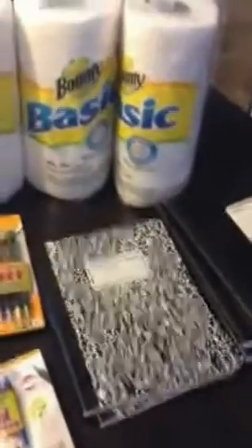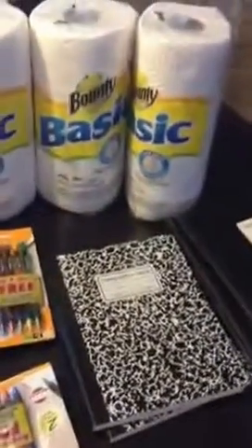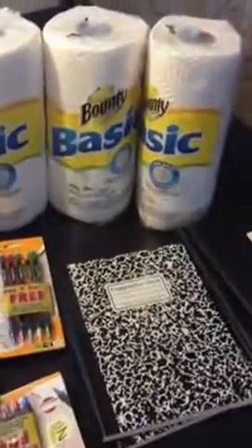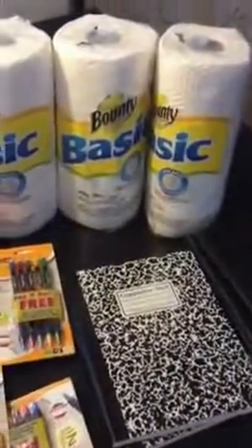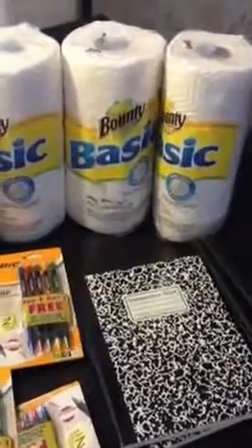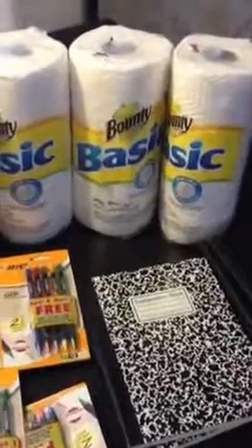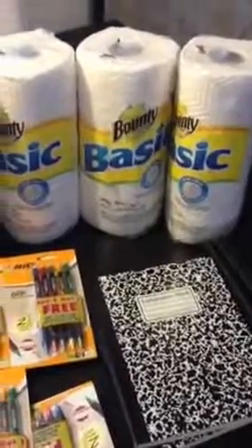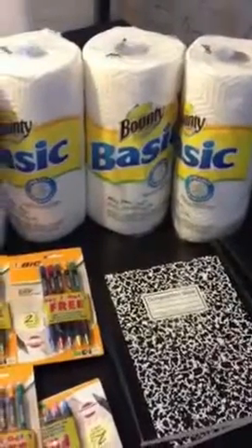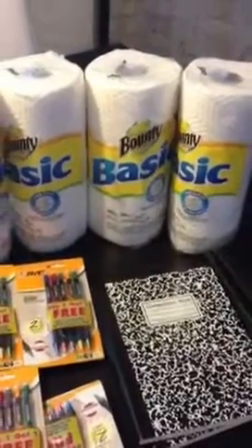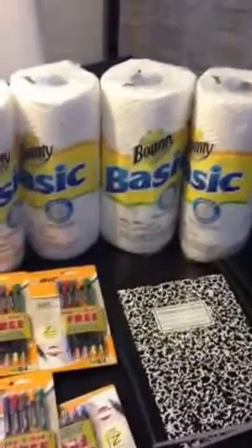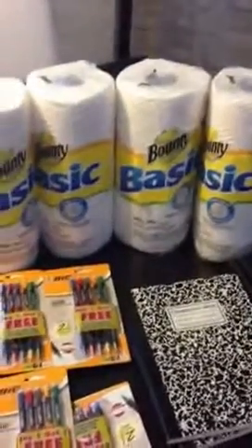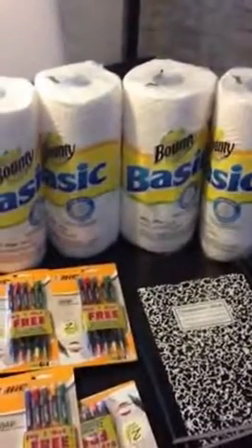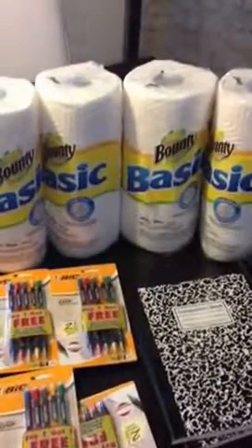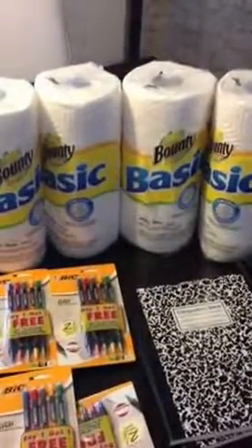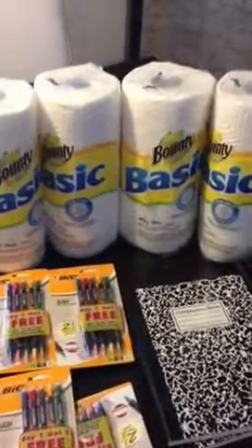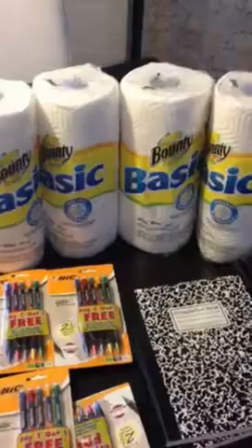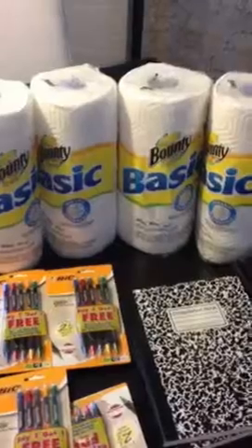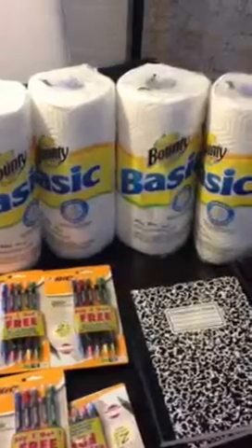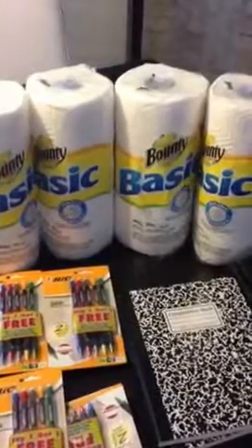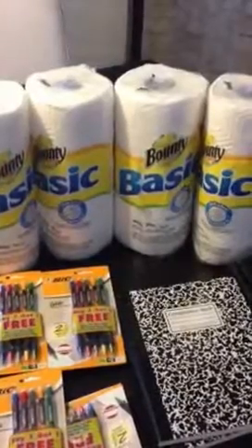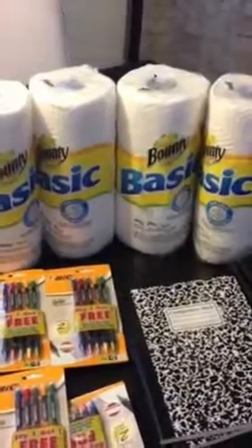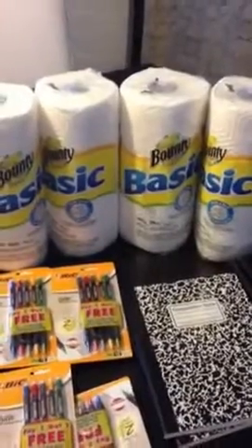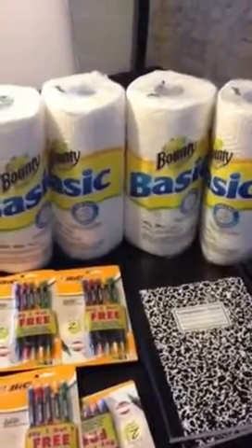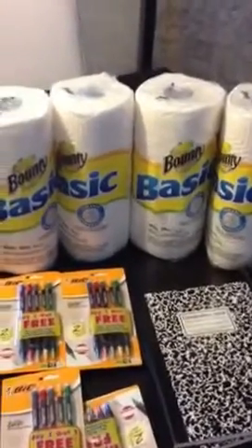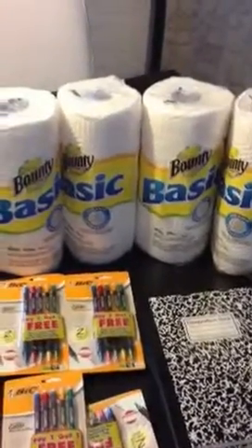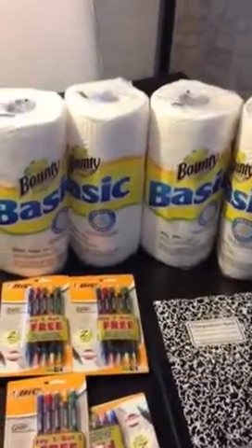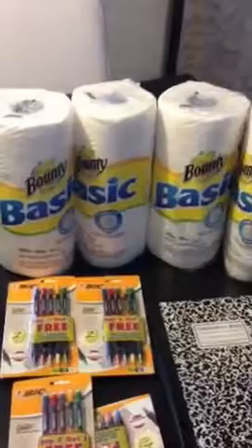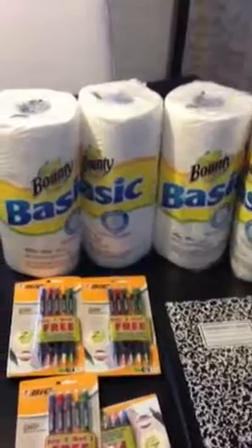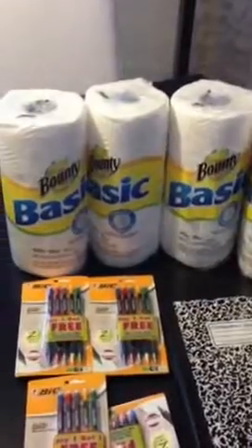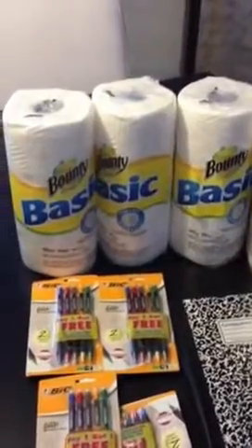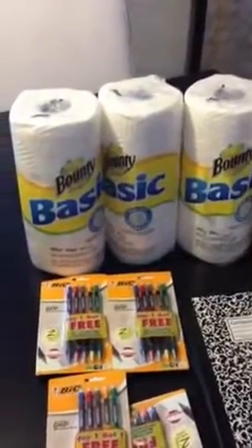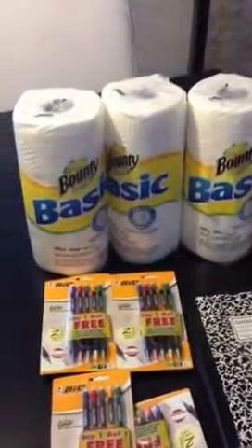They also have Bounty Basic Paper Towel on sale for $1. In the $7.29 P&G inserts, there was a $0.25 off one coupon that would make these paper towels $0.75, which is a decent deal.